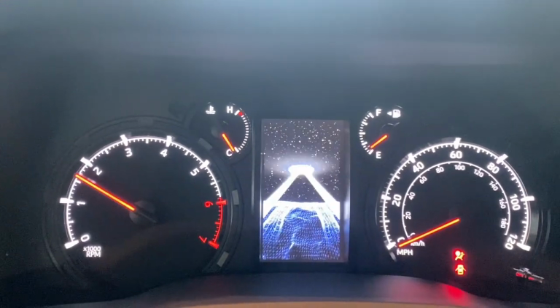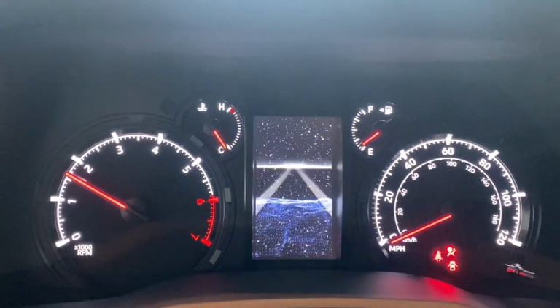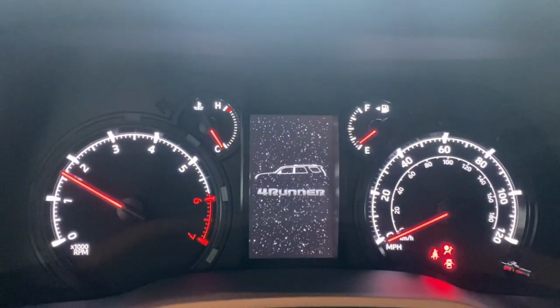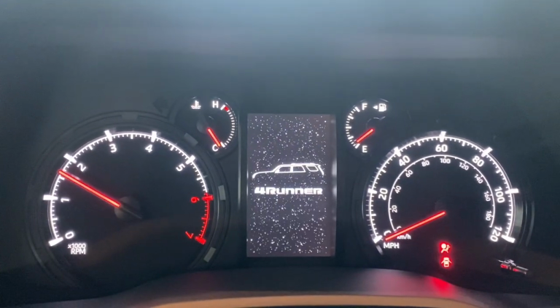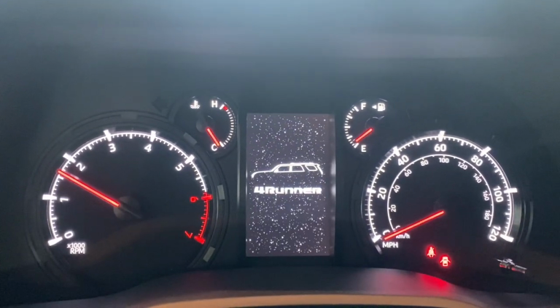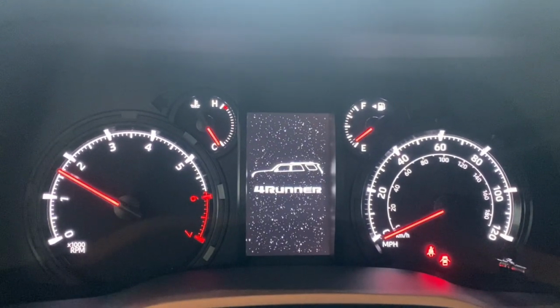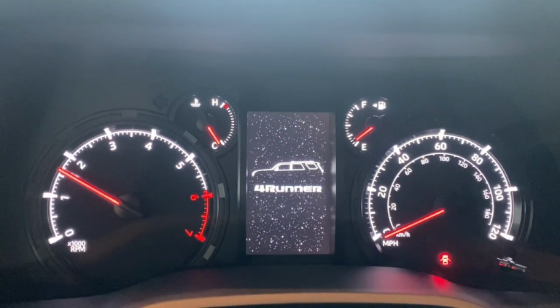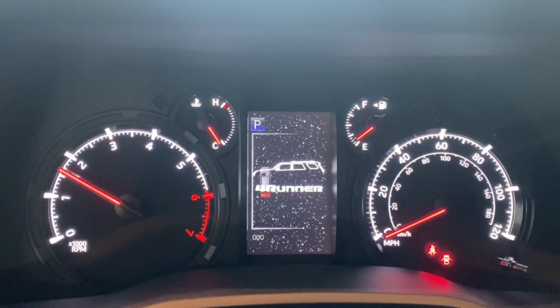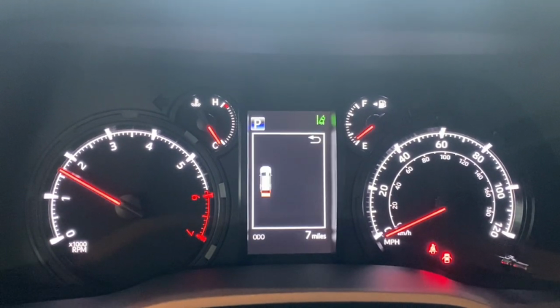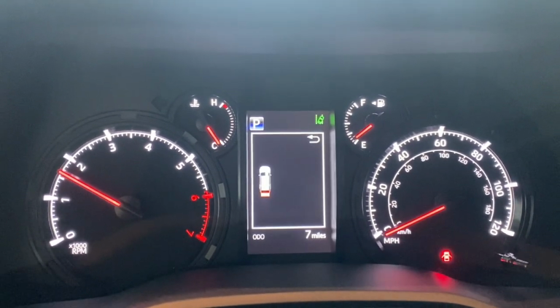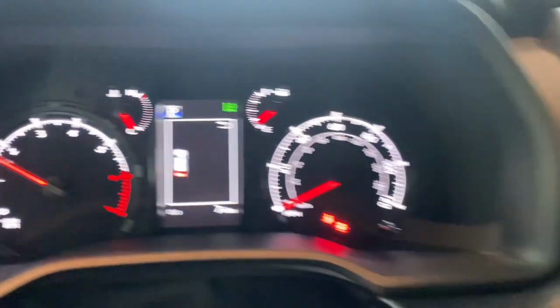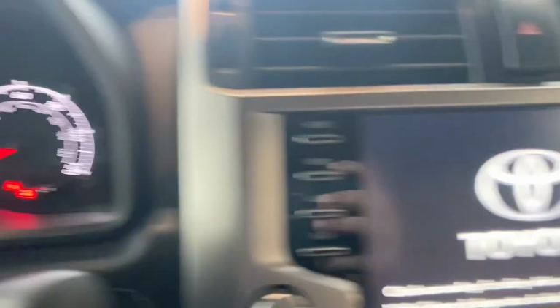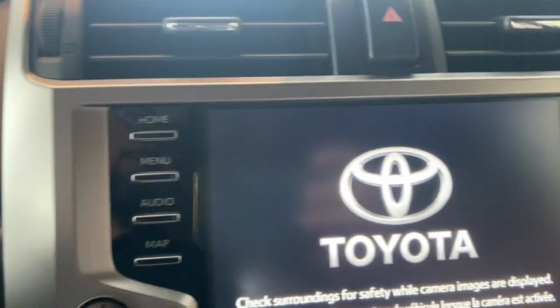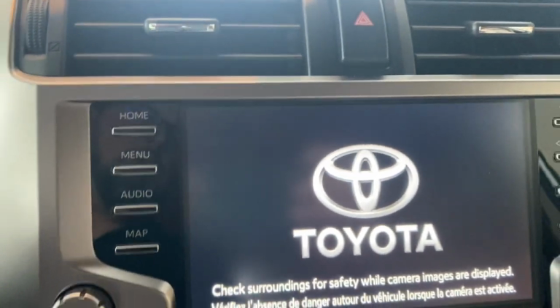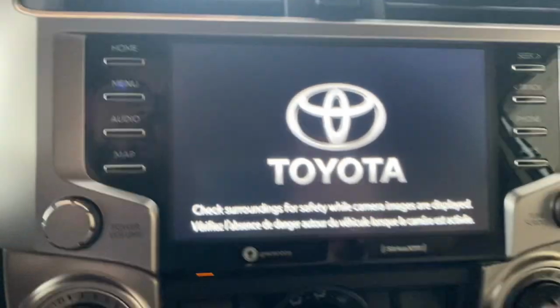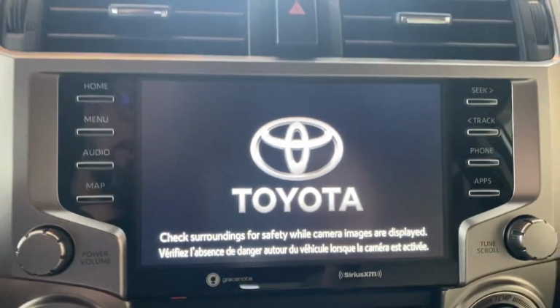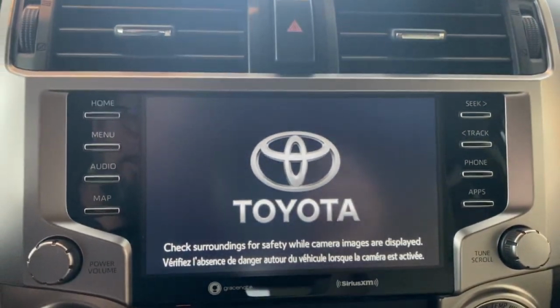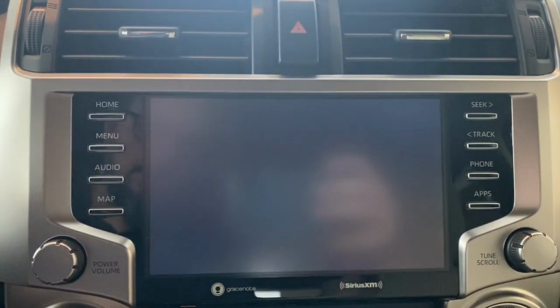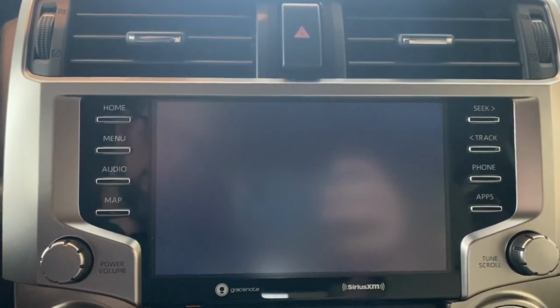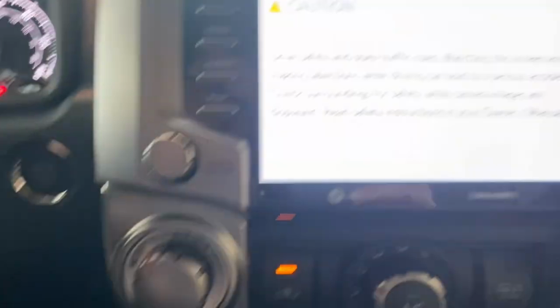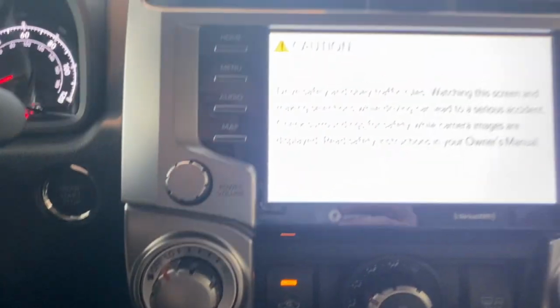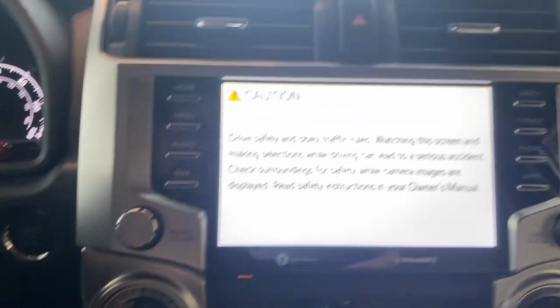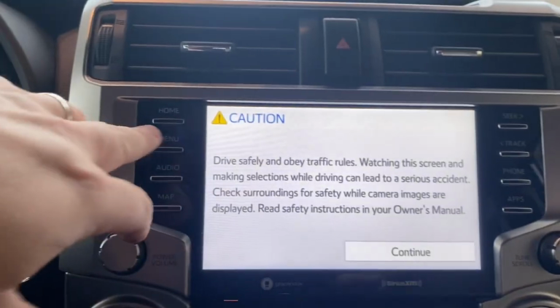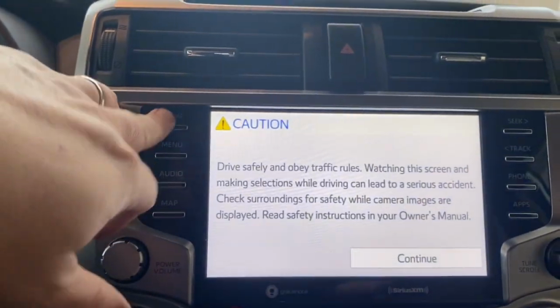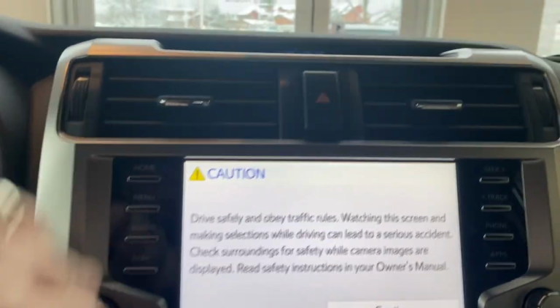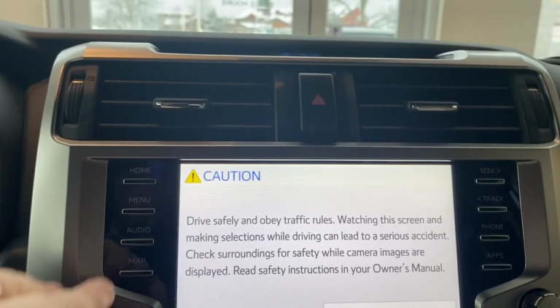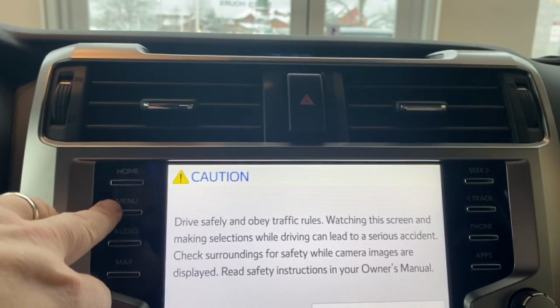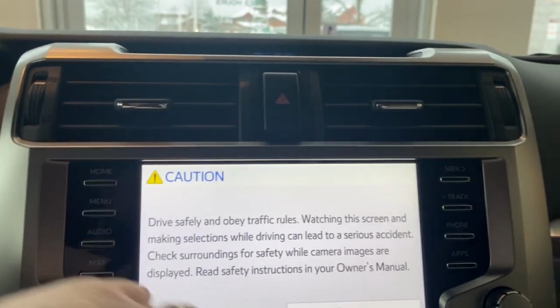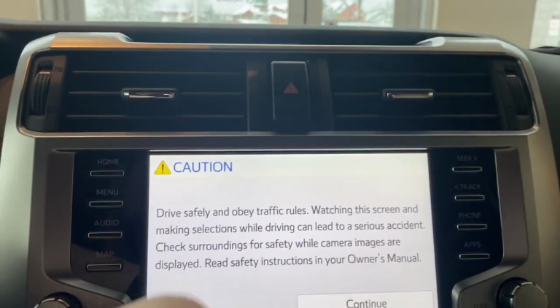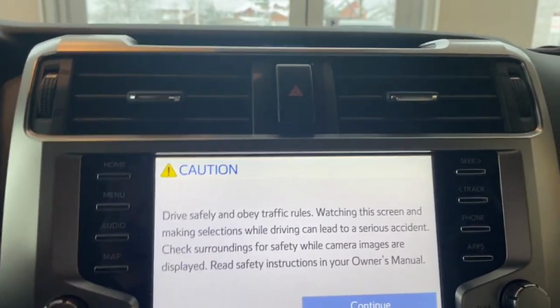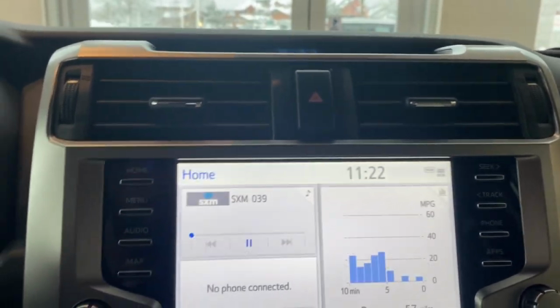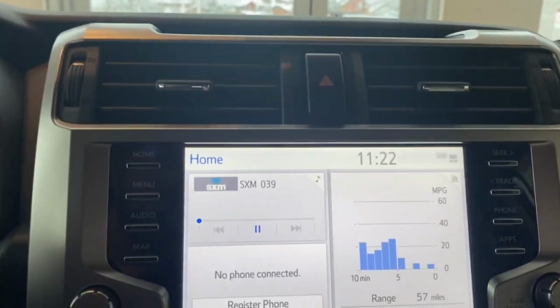It has the 4Runner display screen — a big color touch display. This is the new modern display for the 4Runner.